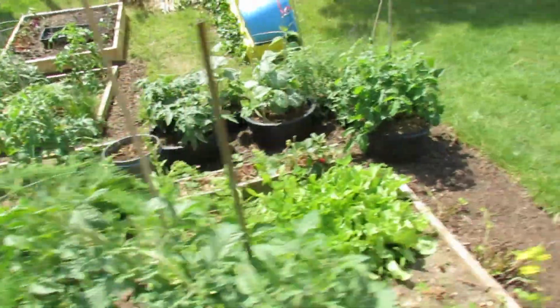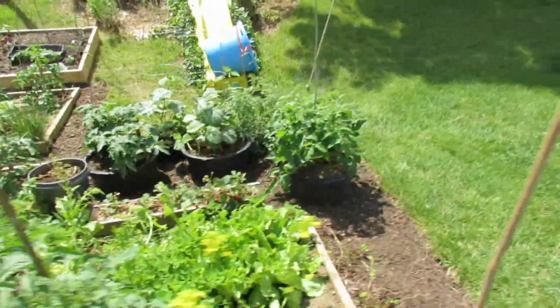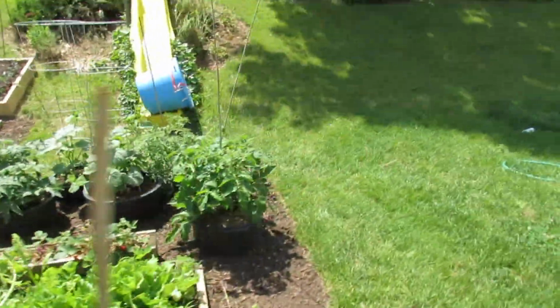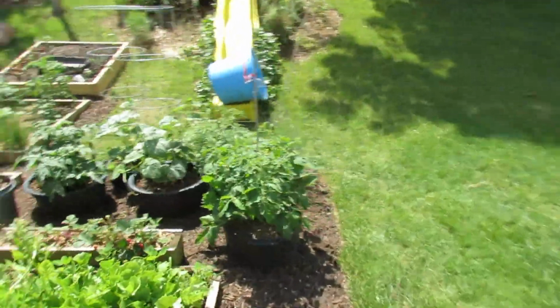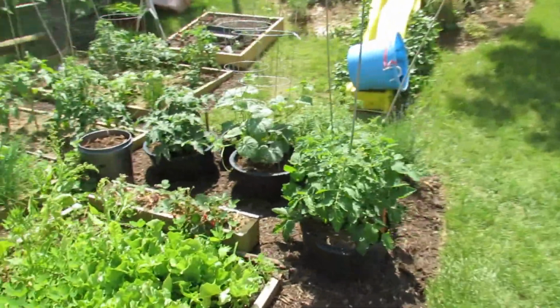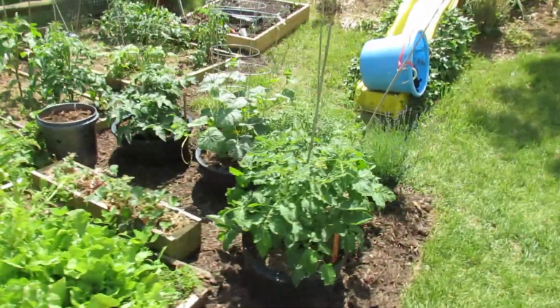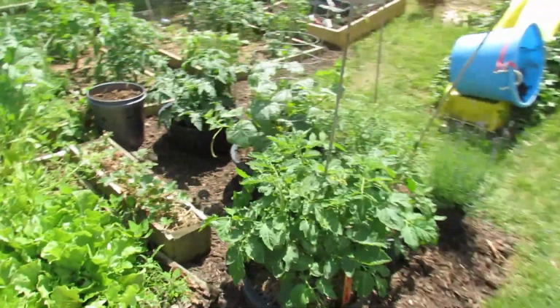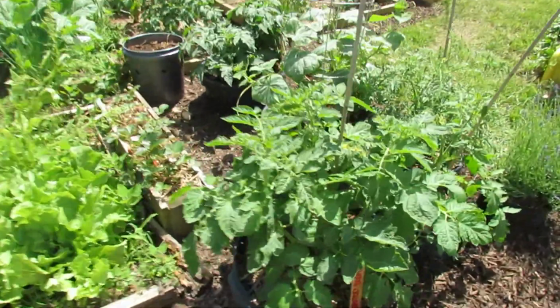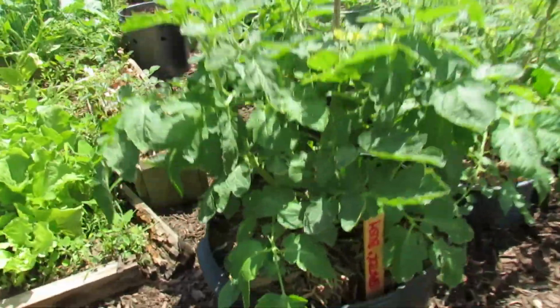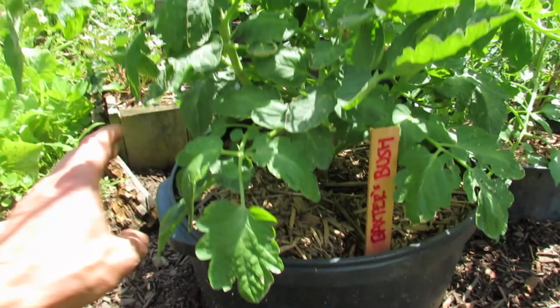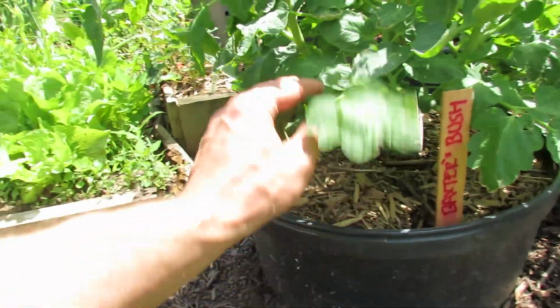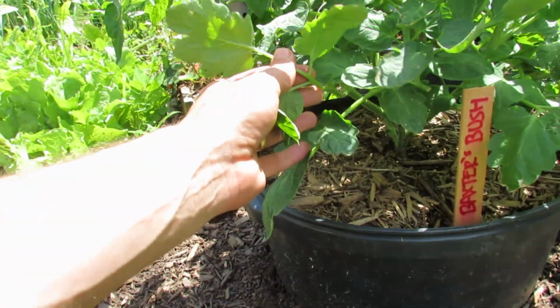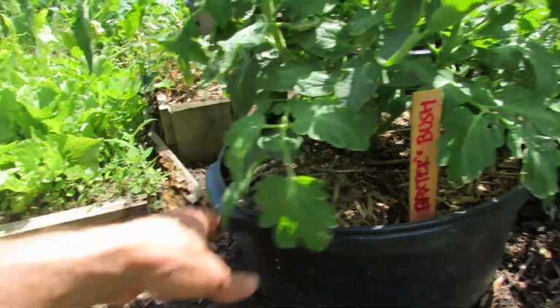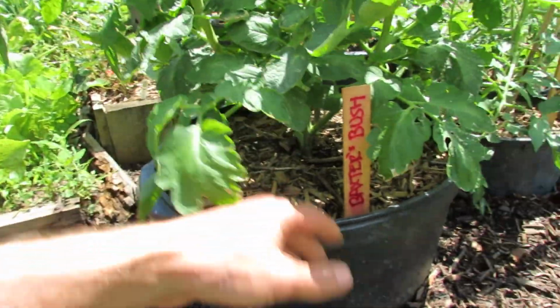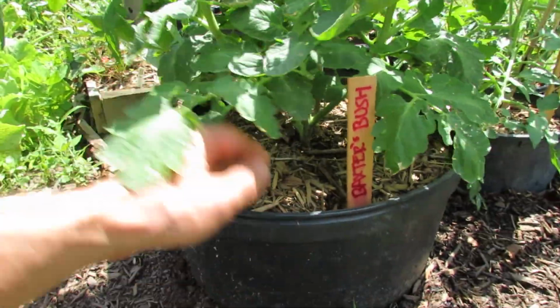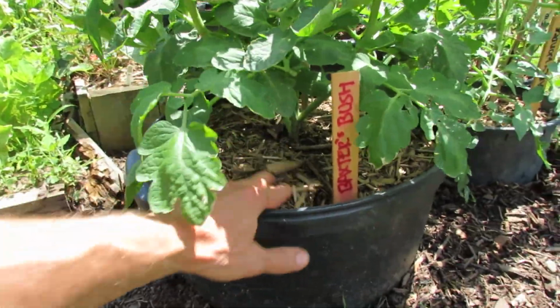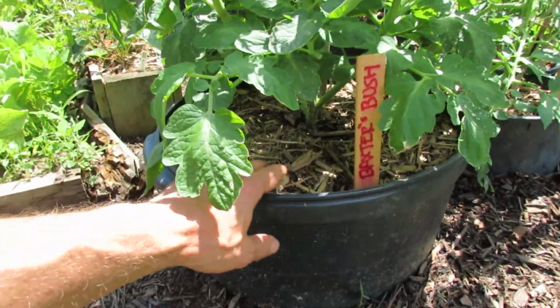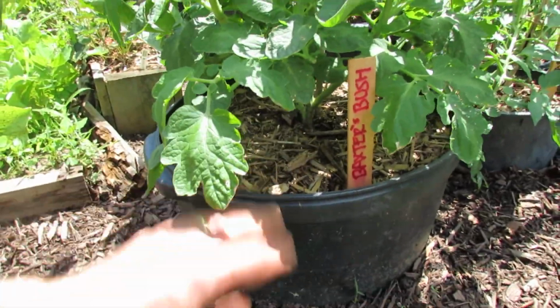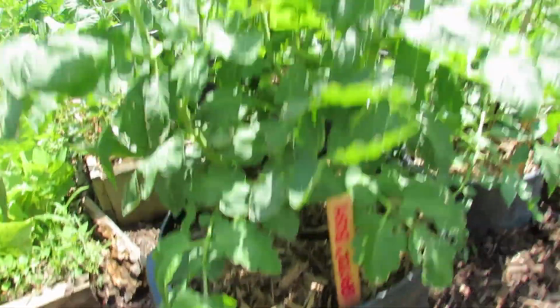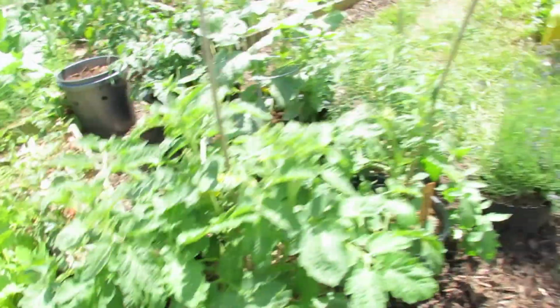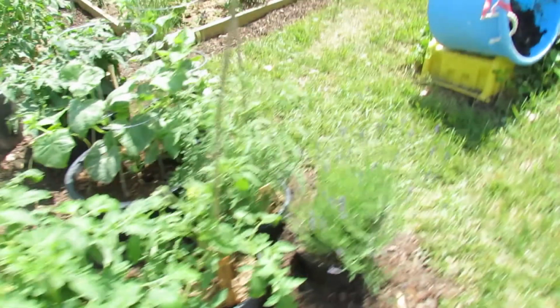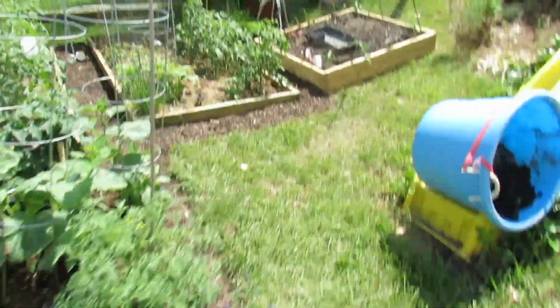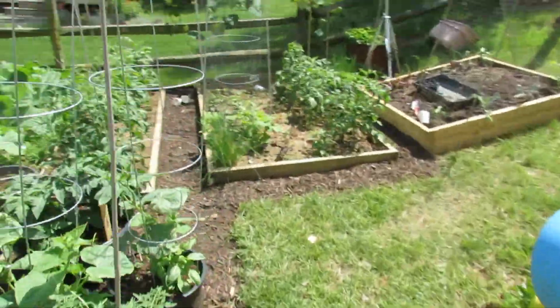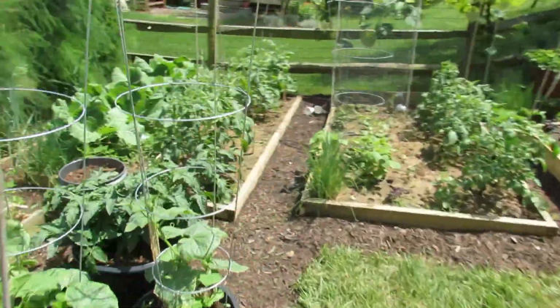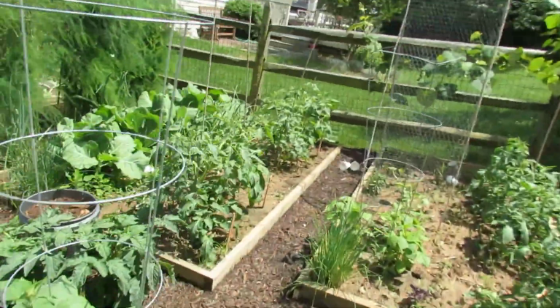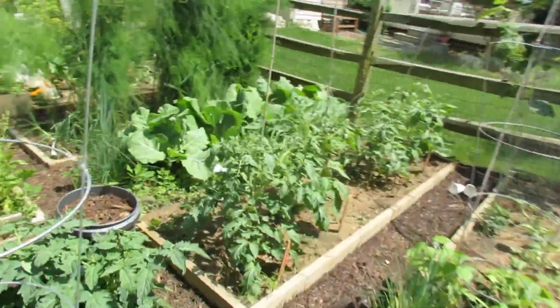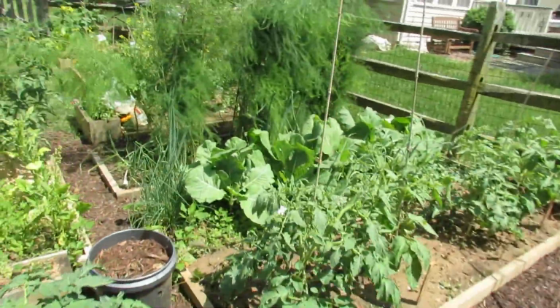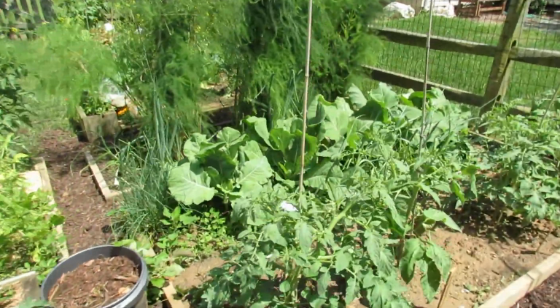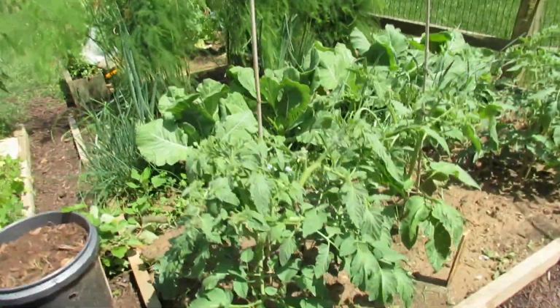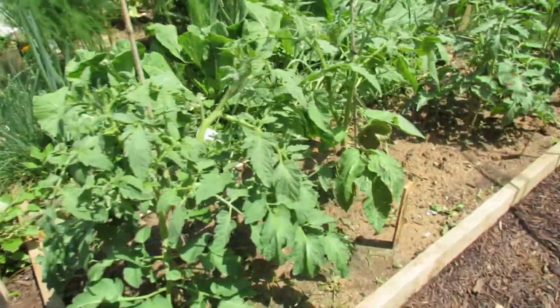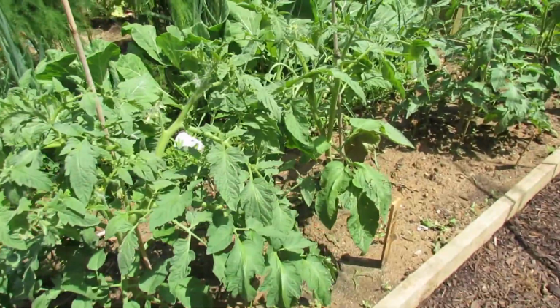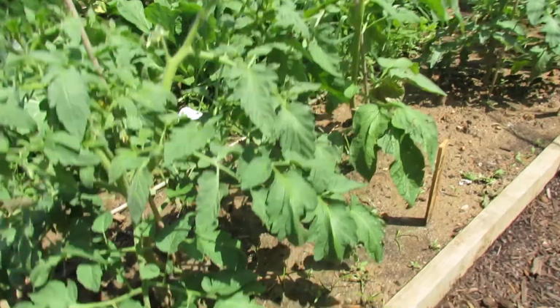And tomatoes that are in these containers — again, you don't see any soil splash really on there because they are mulched and in containers.